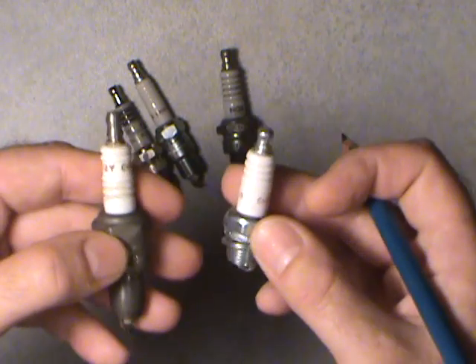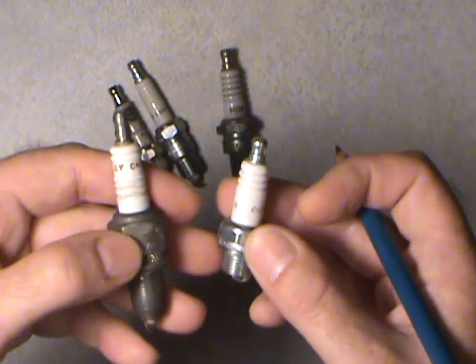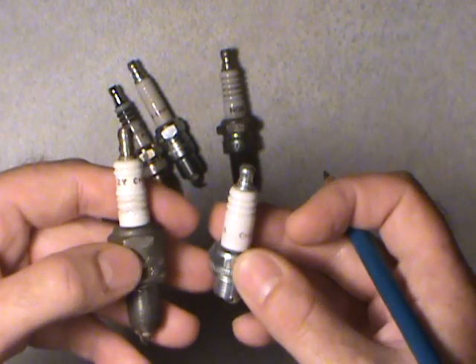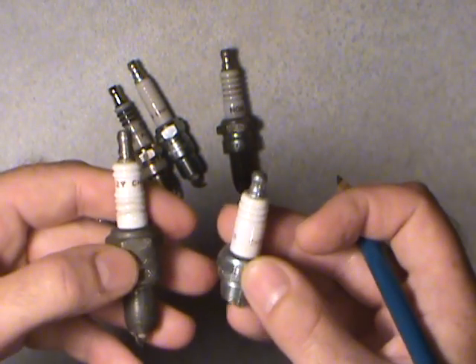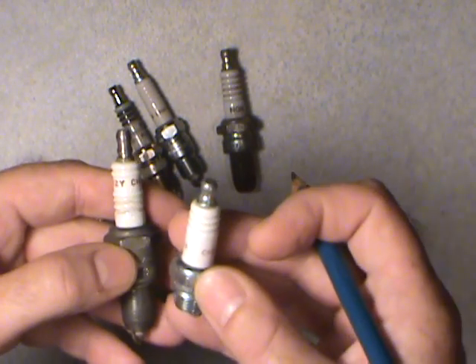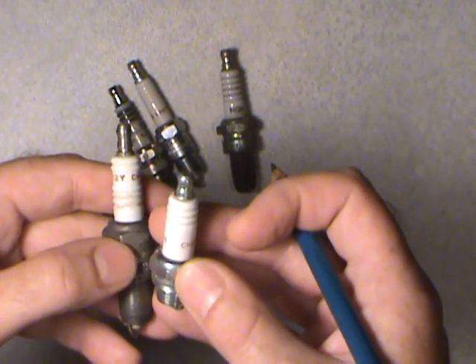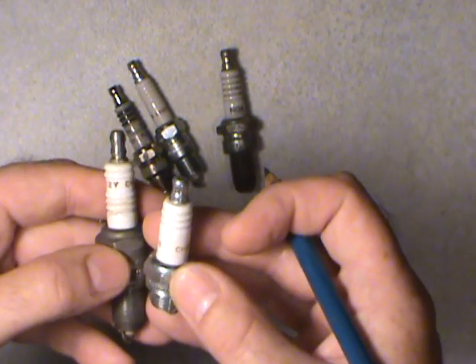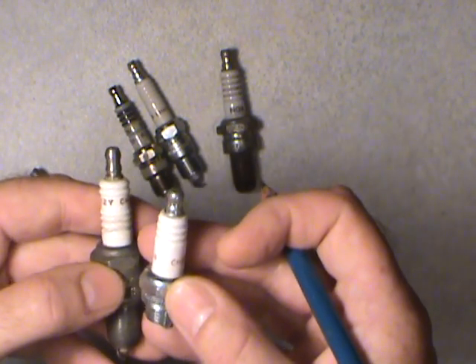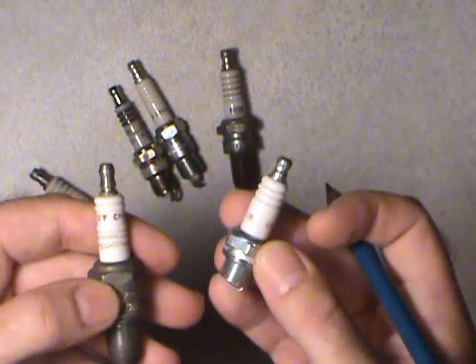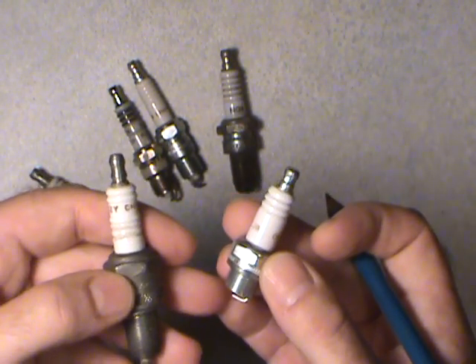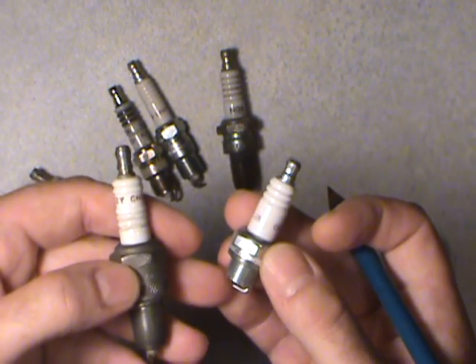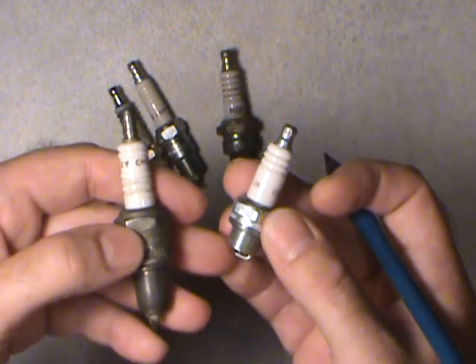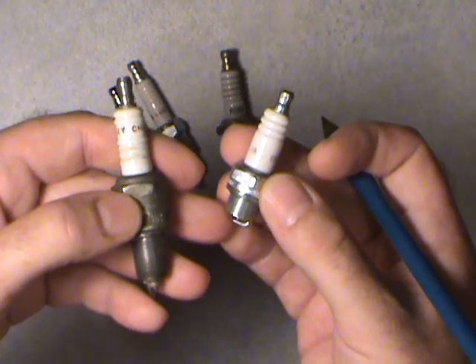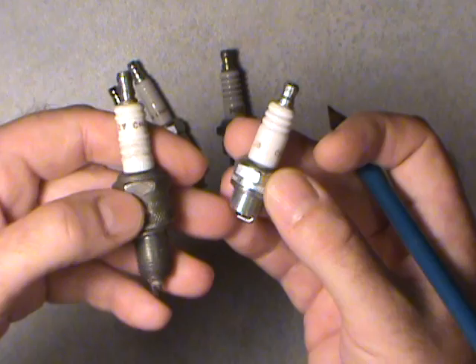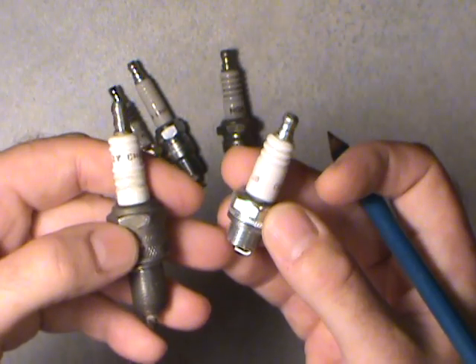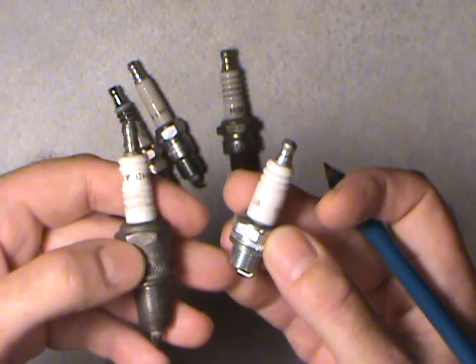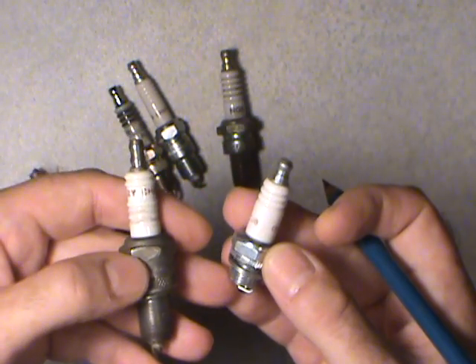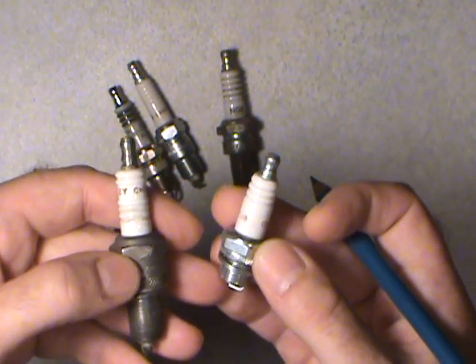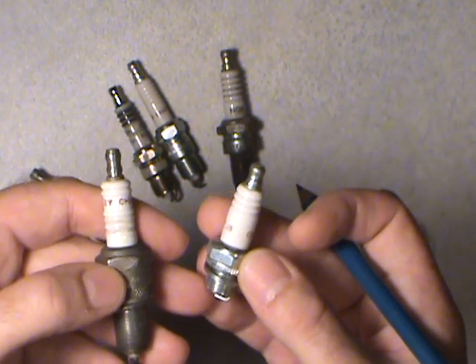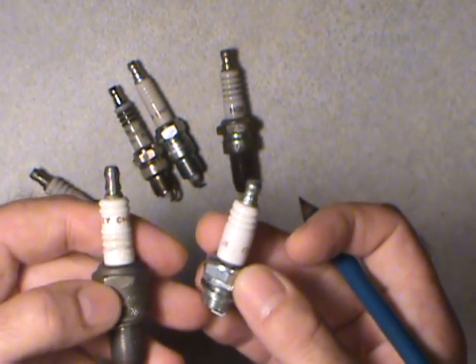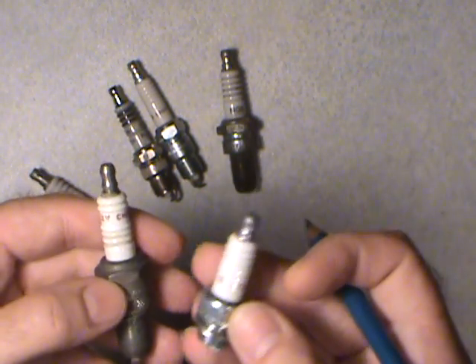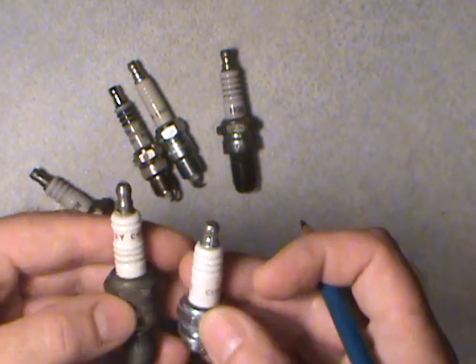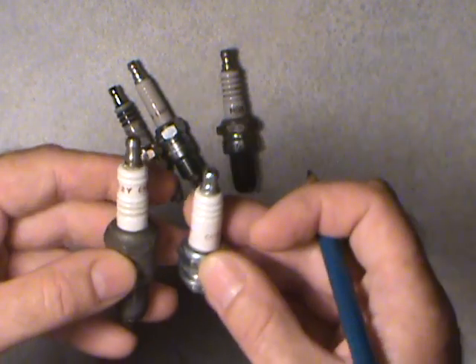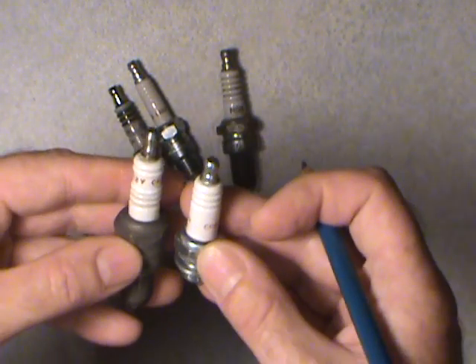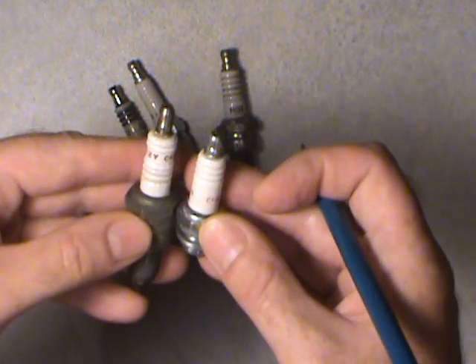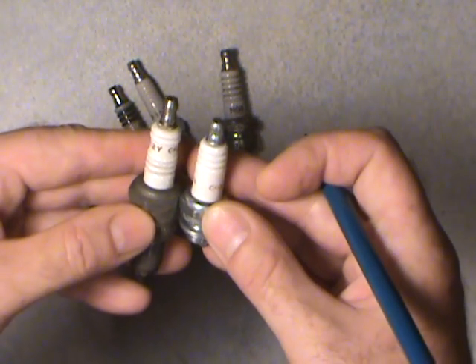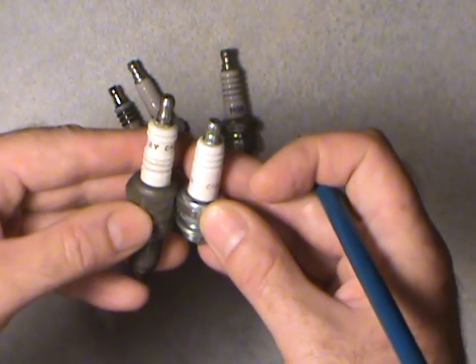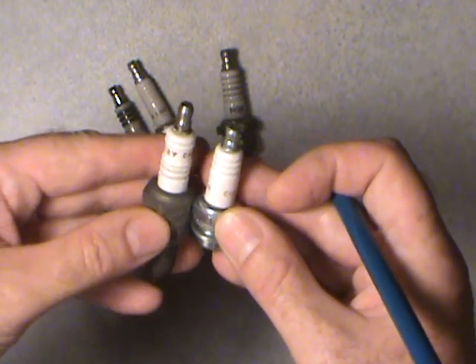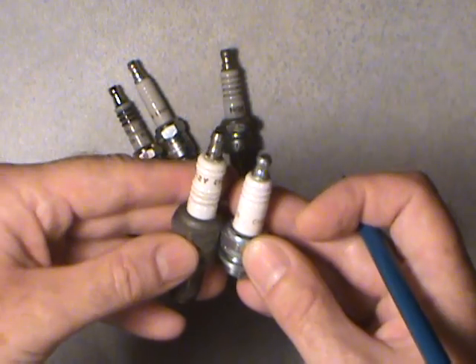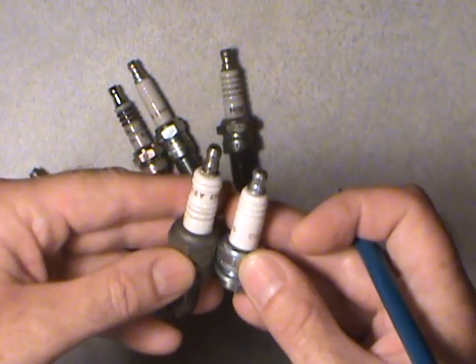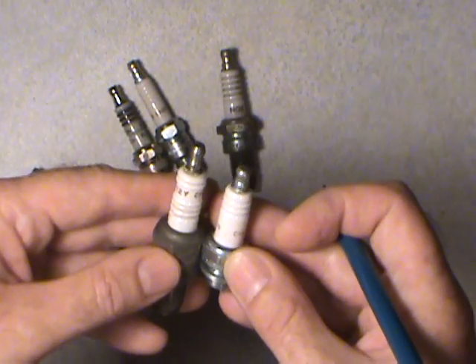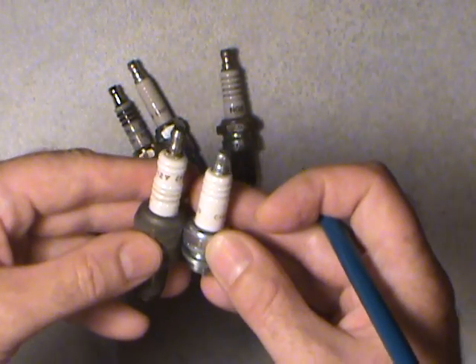Conversely, put too short a plug in one that requires a longer reach and the spark isn't going to be anywhere near your fuel mixture to ignite it. So always make sure you do a physical check on your plug before you do any further damage.